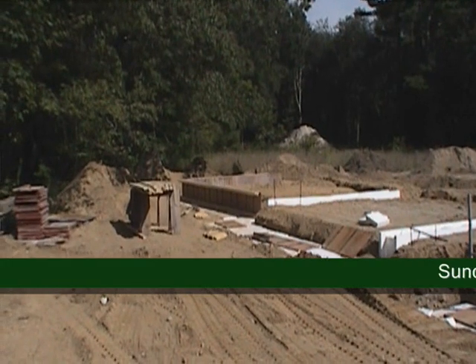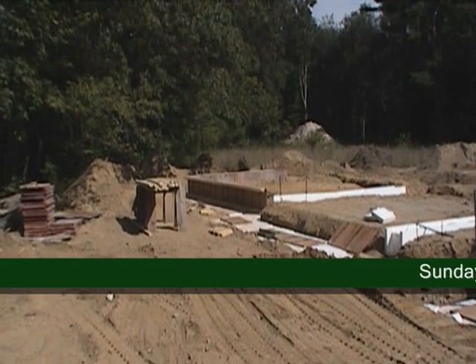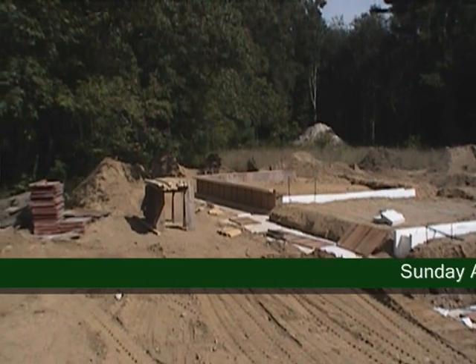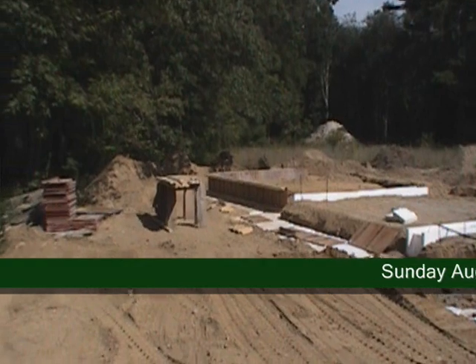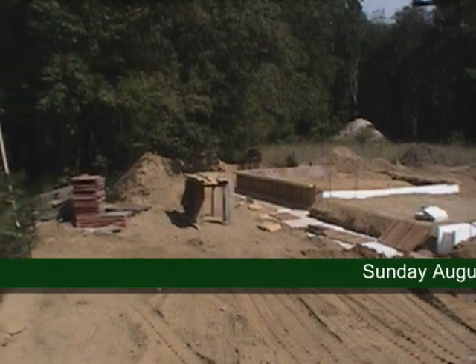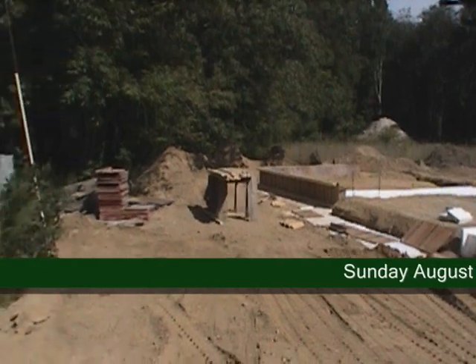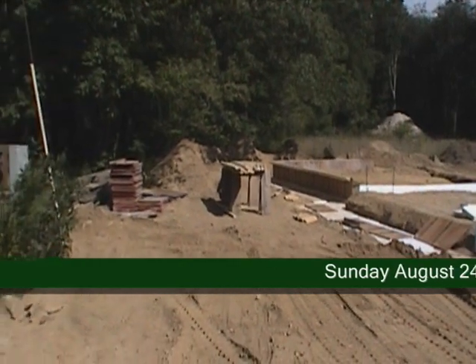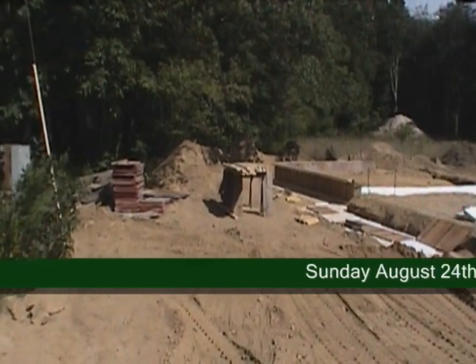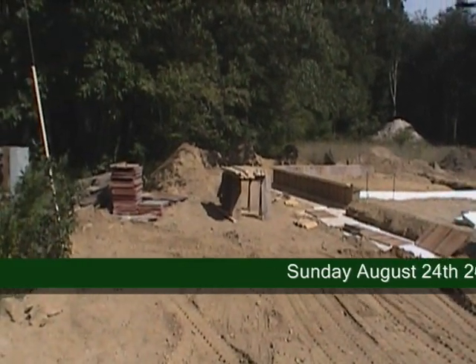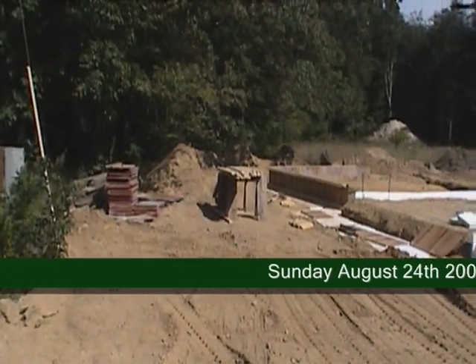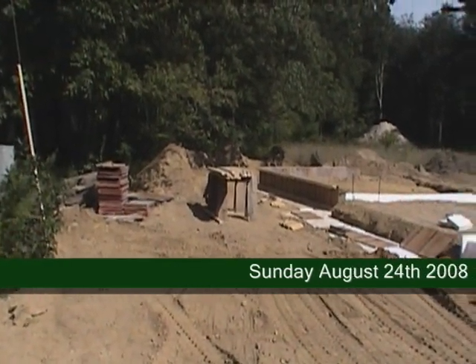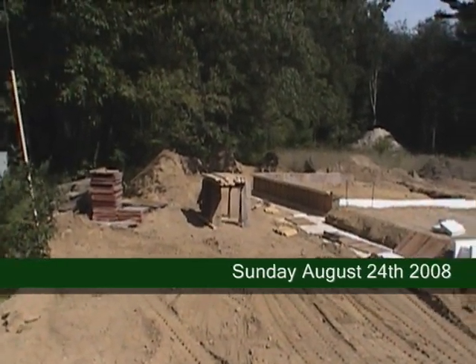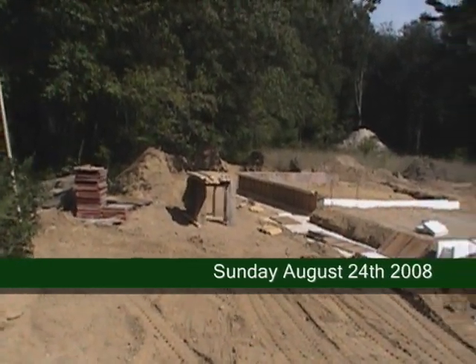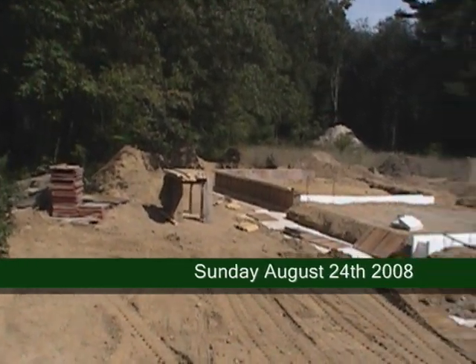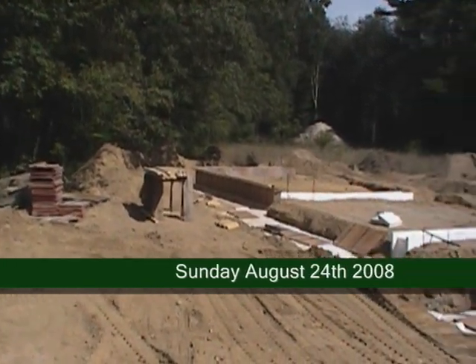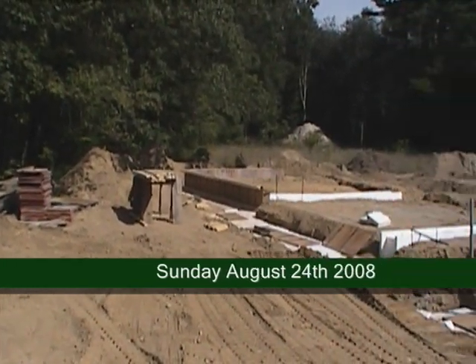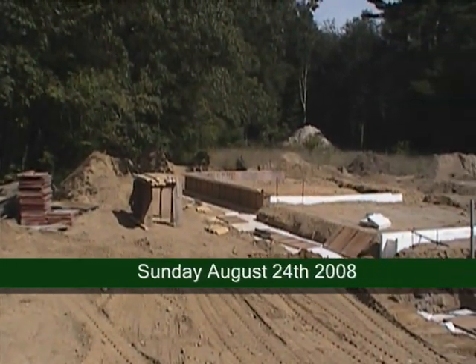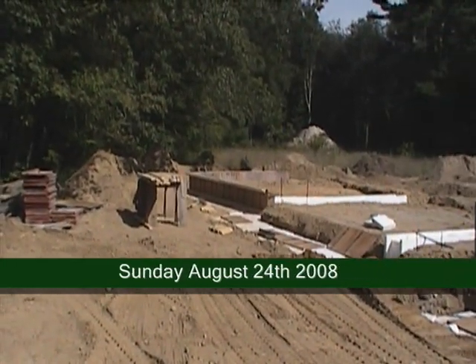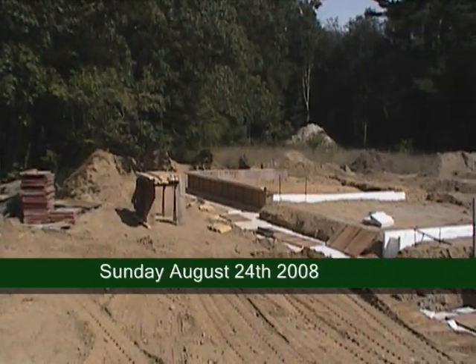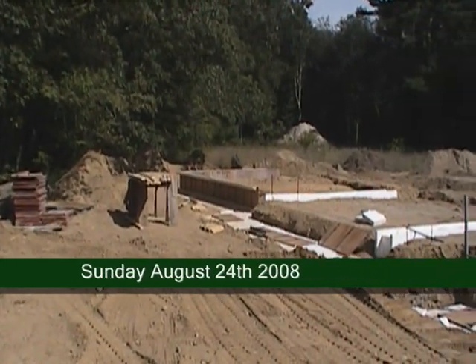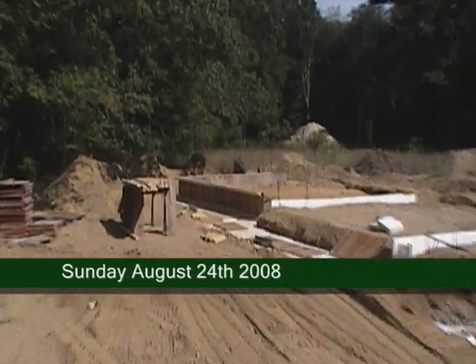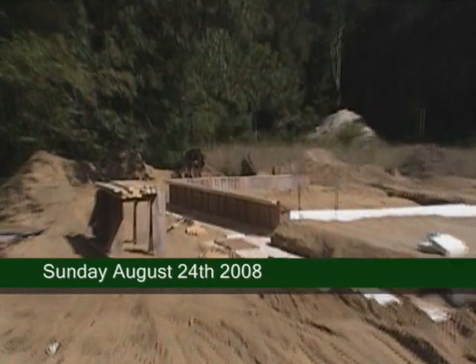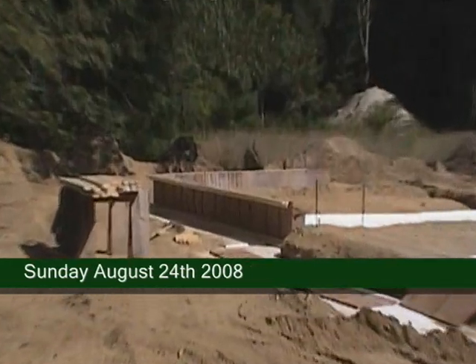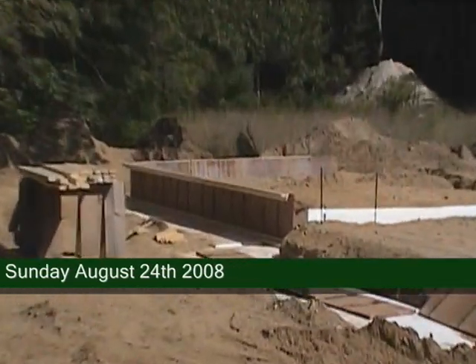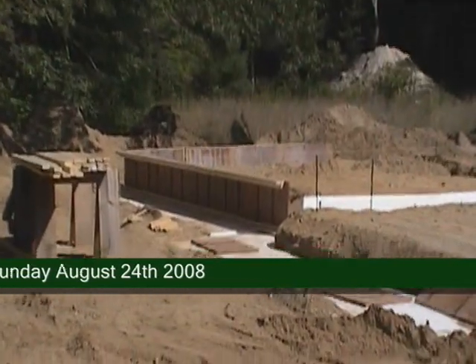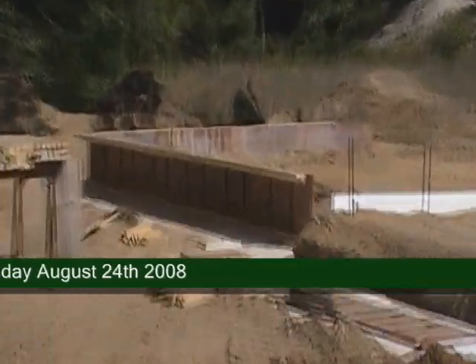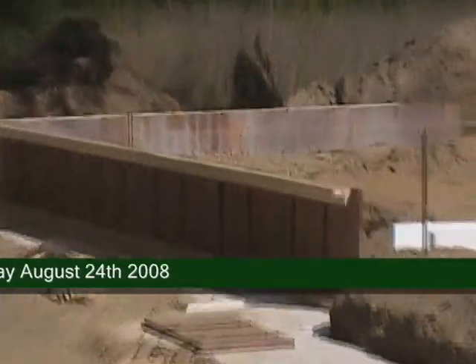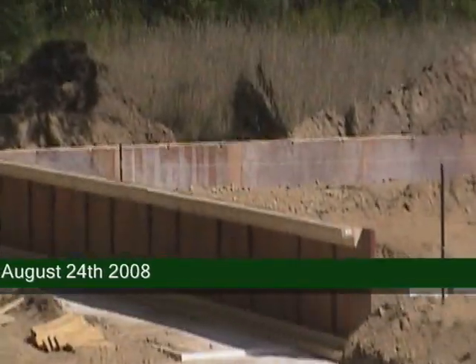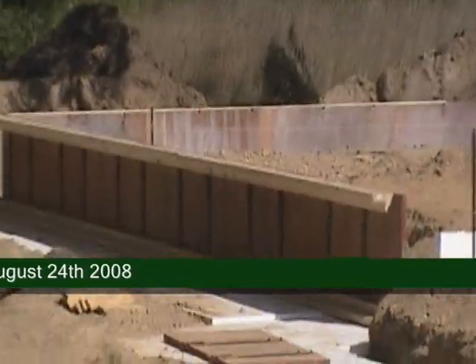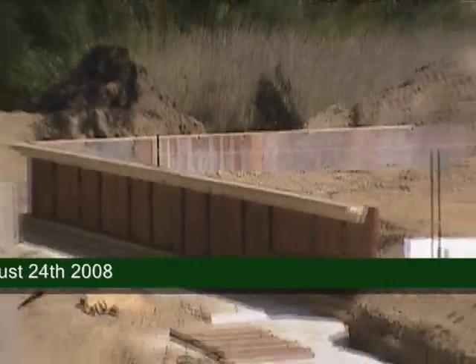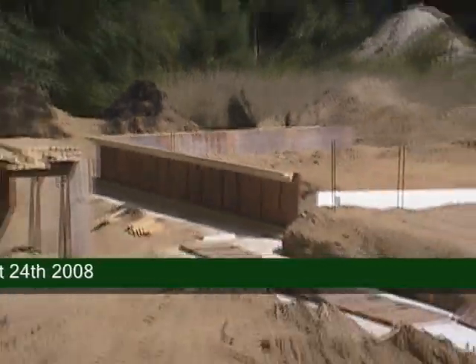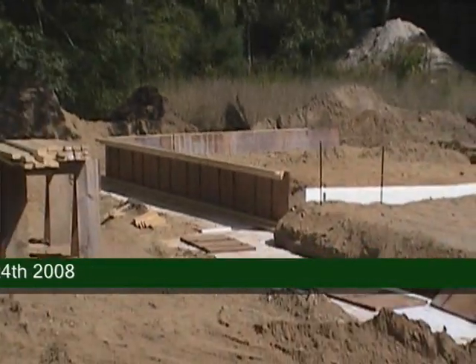So here we are, it's actually Sunday the 24th. We're down in the lot, just kind of showing you where we're at. We started setting up our forms for our foundation.